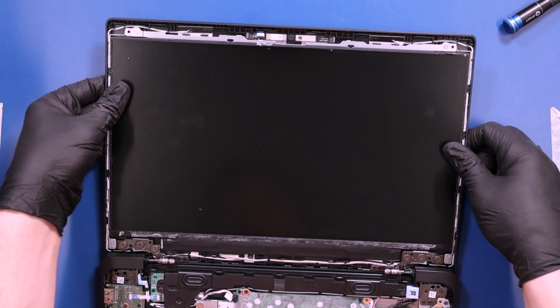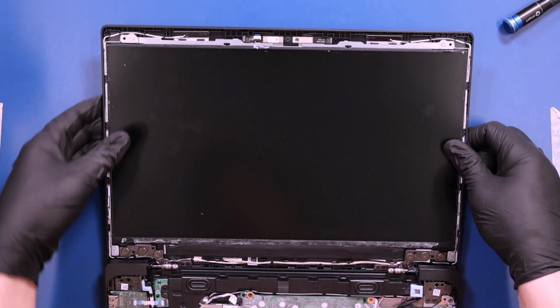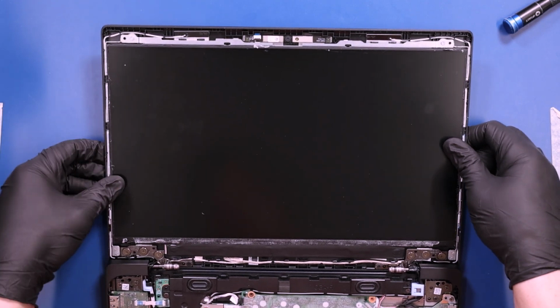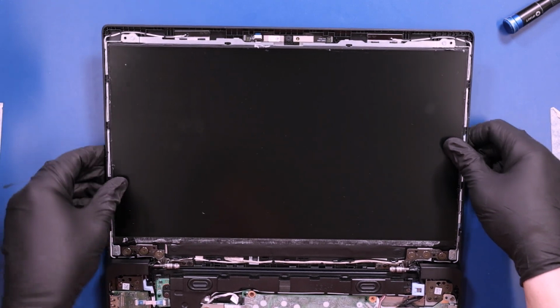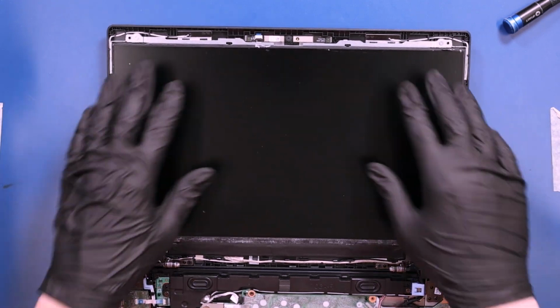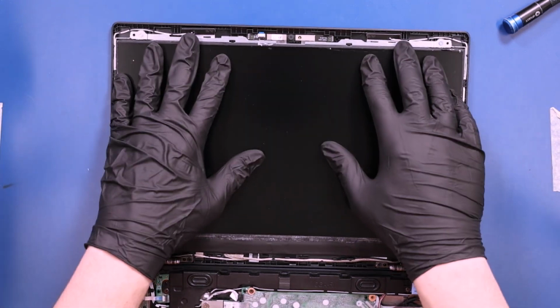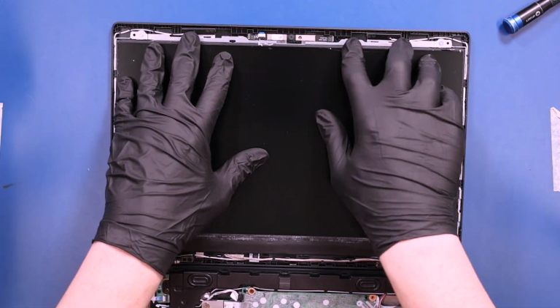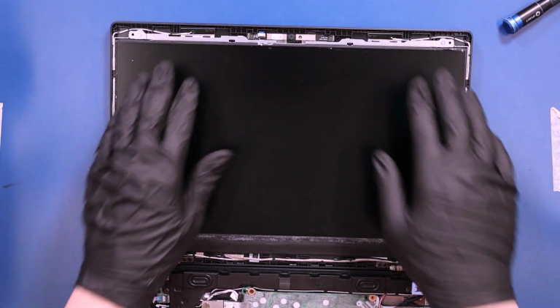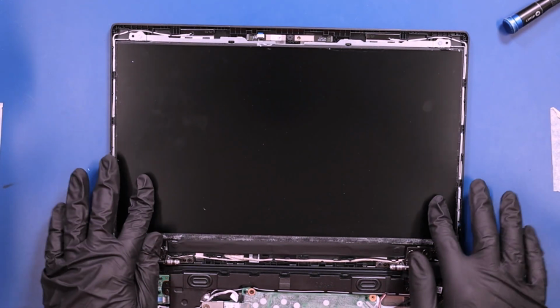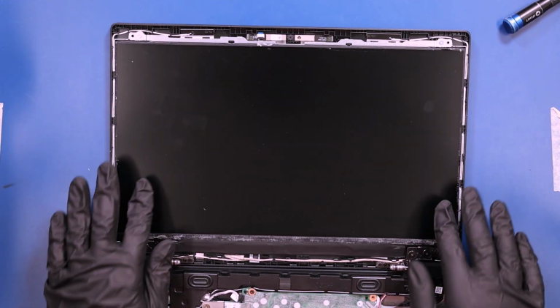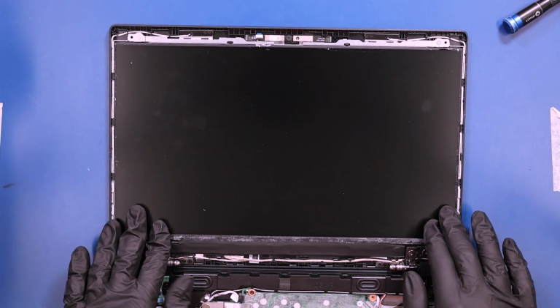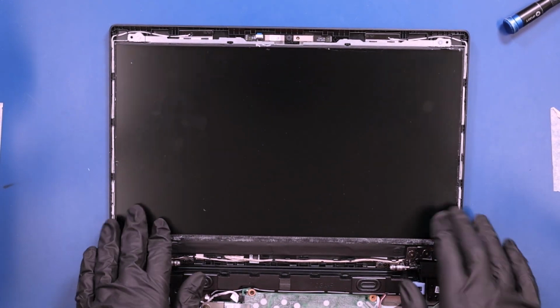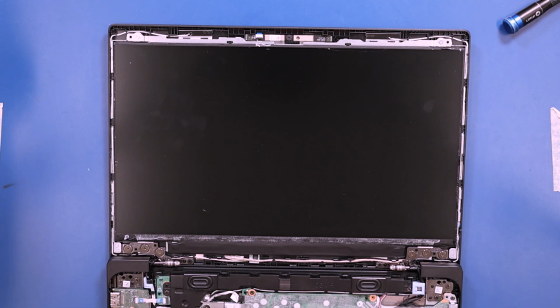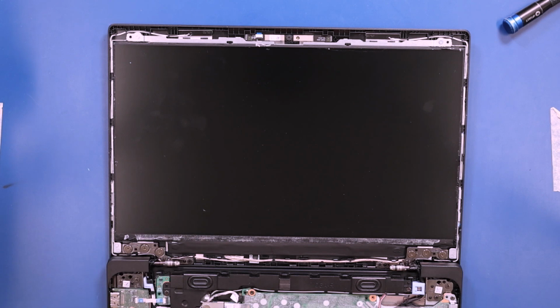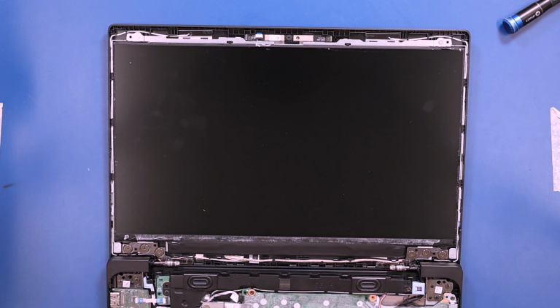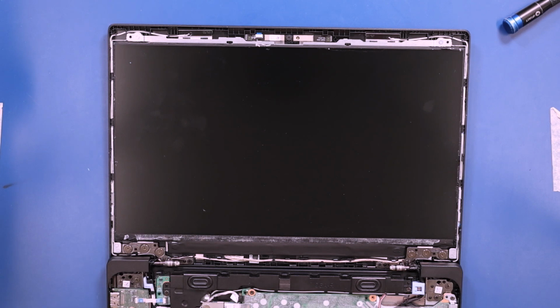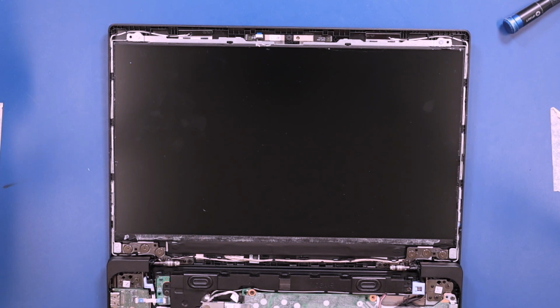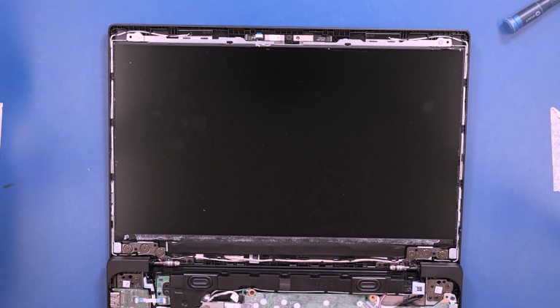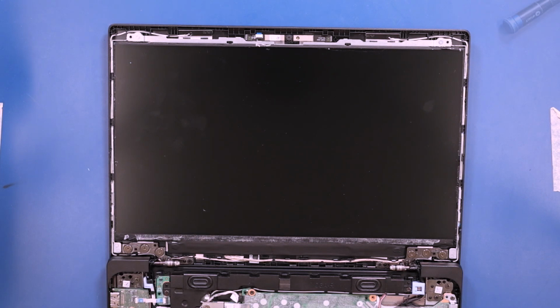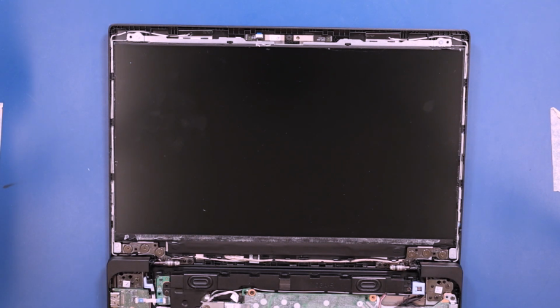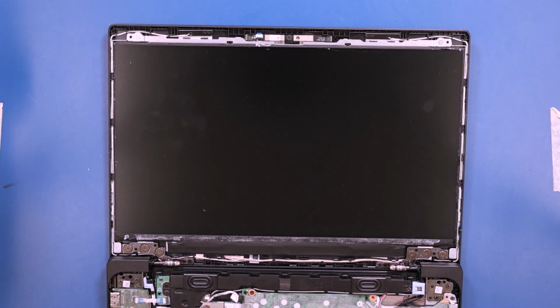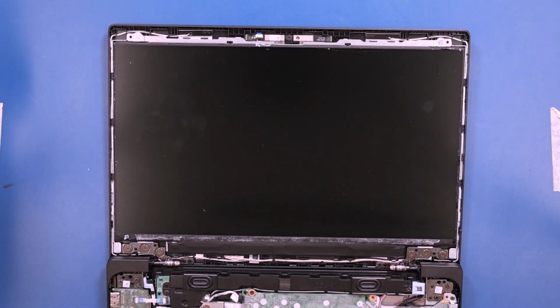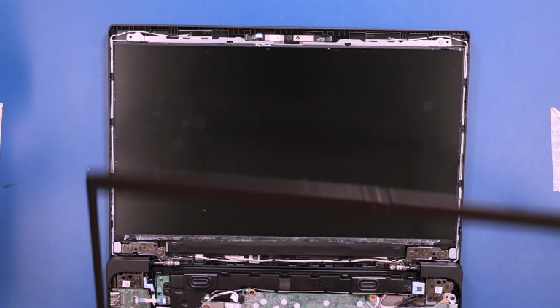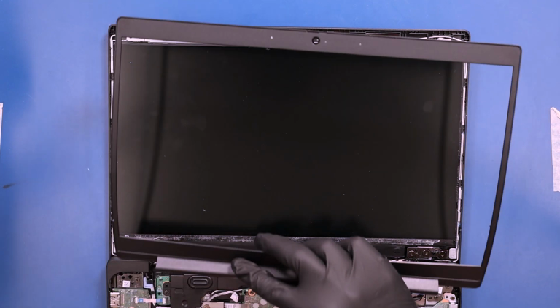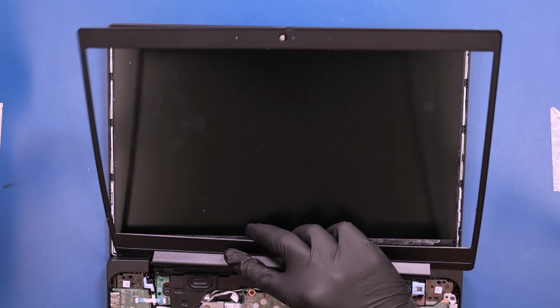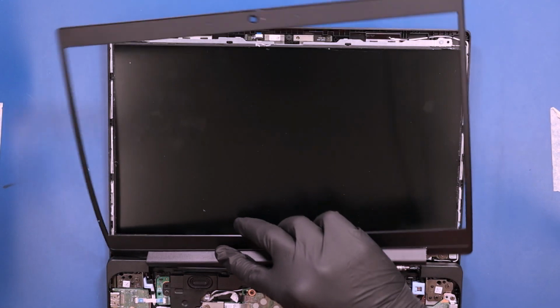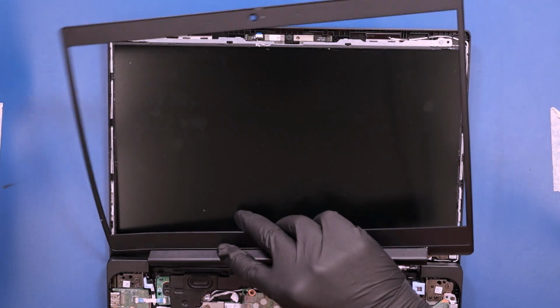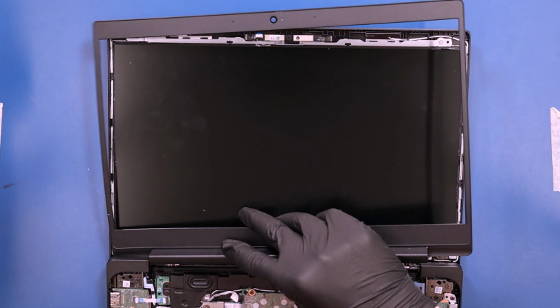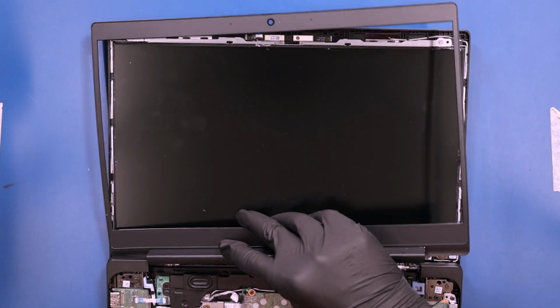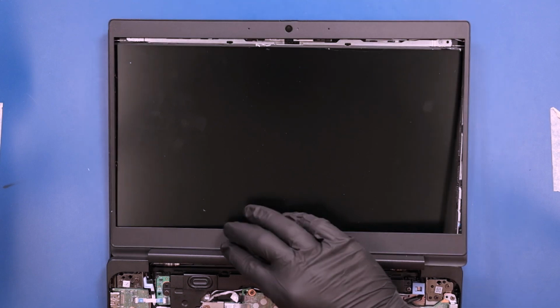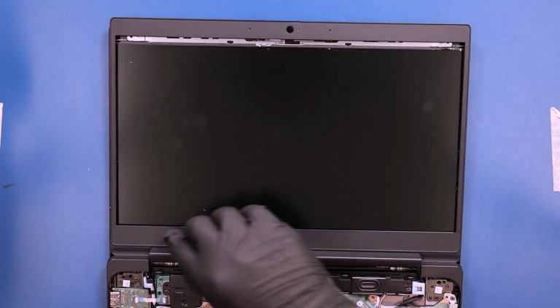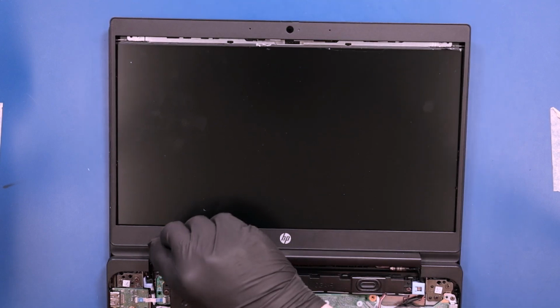Gently push down to secure it to the adhesive. Replace the bezel and push down to snap it back into place.